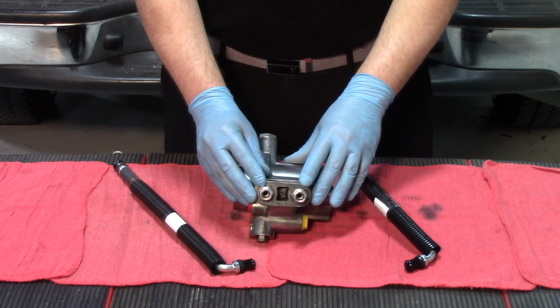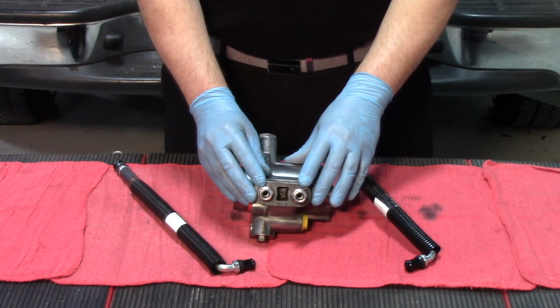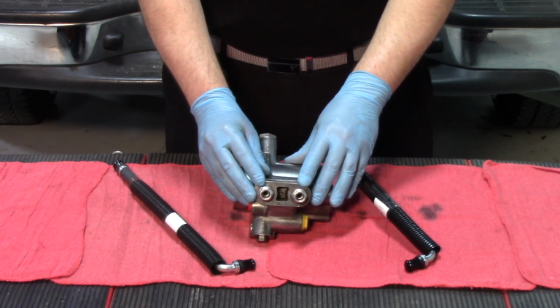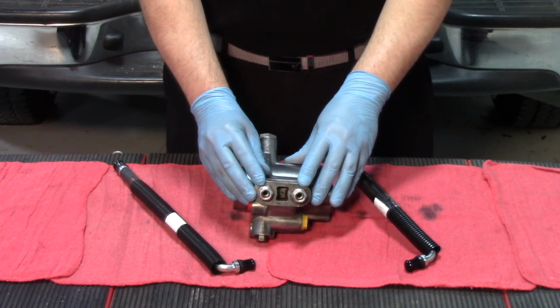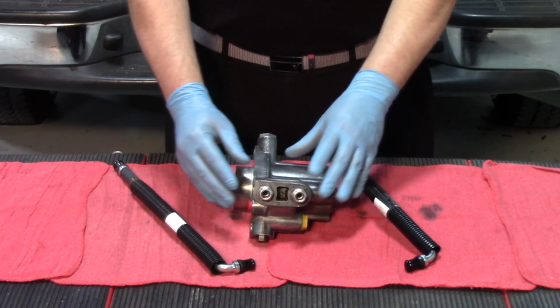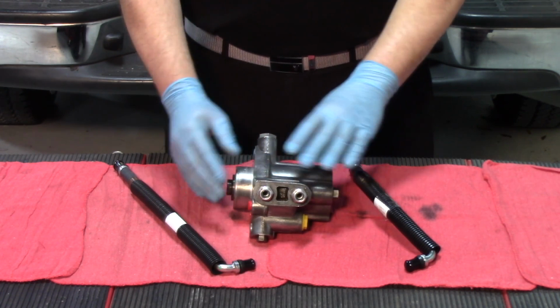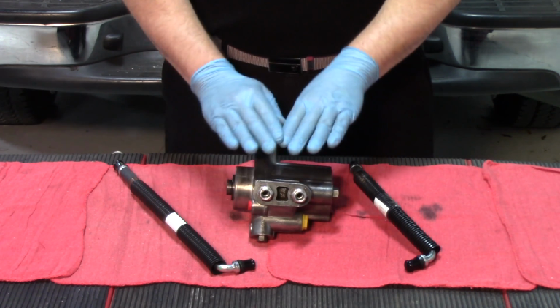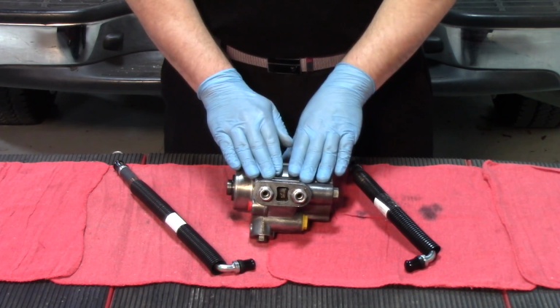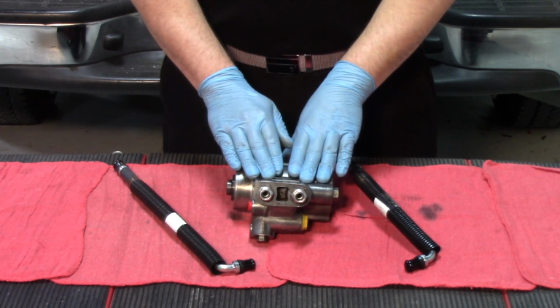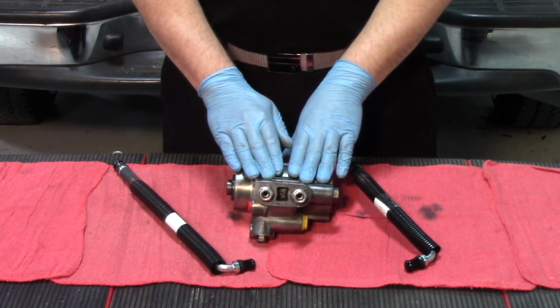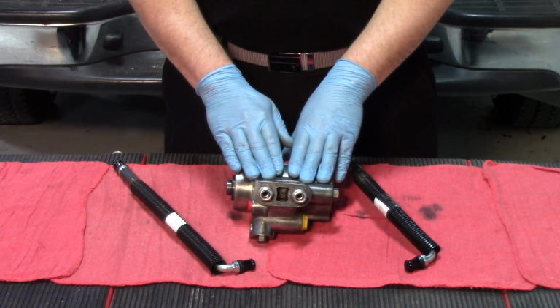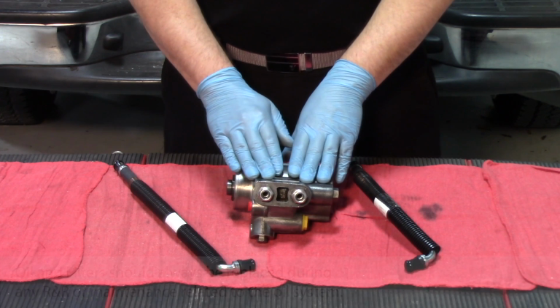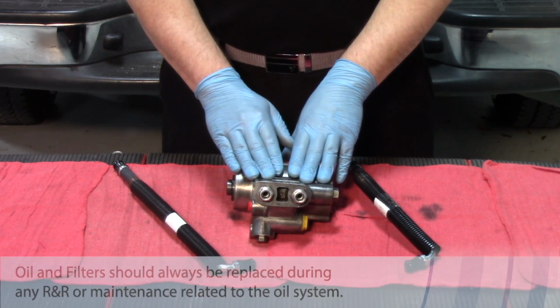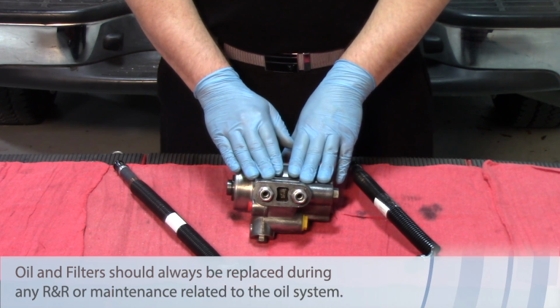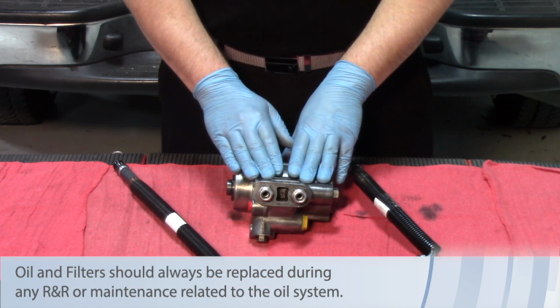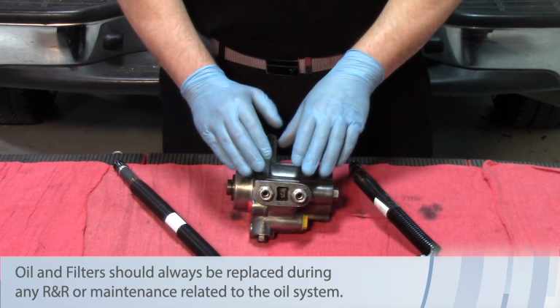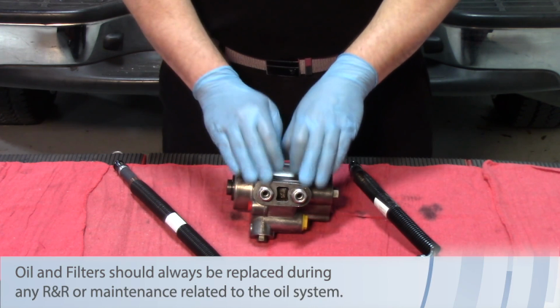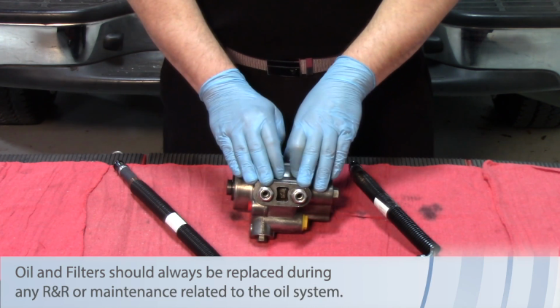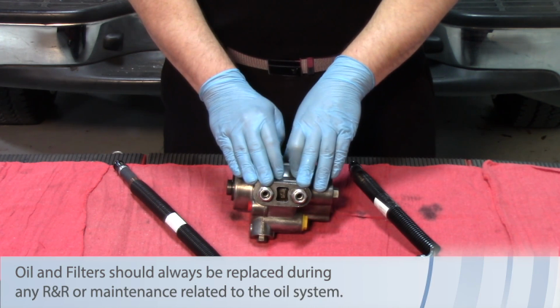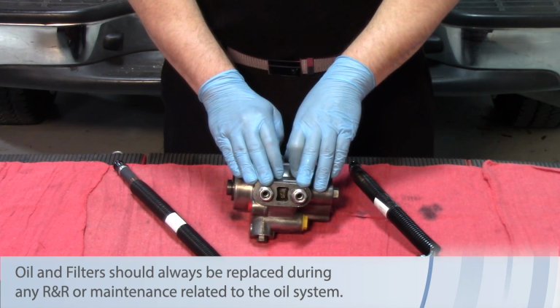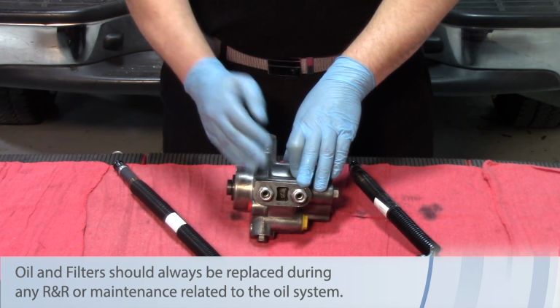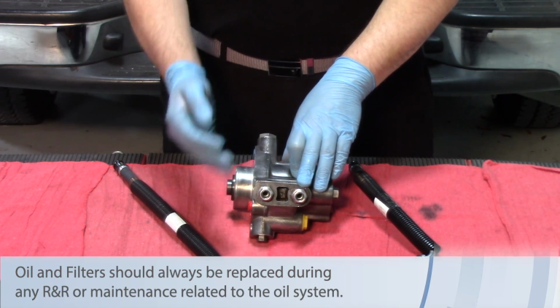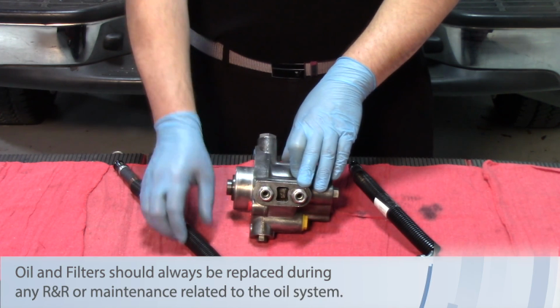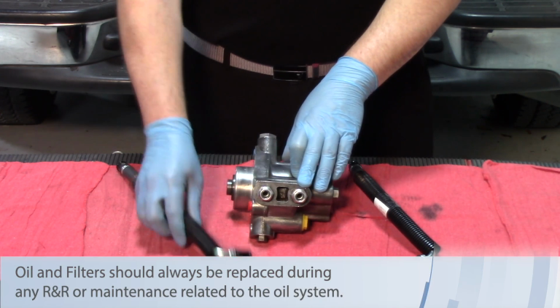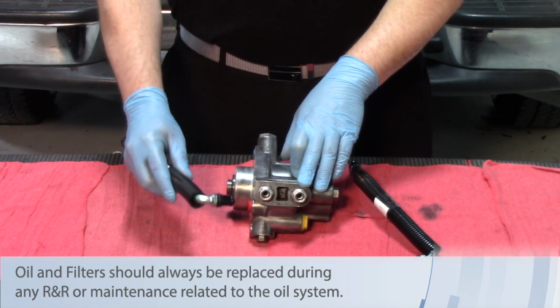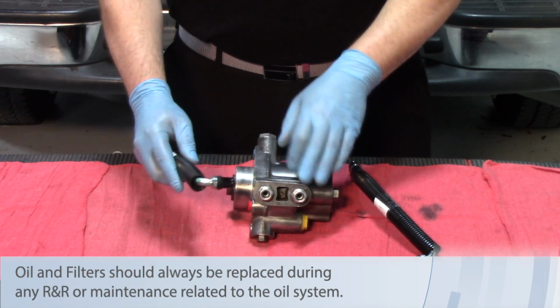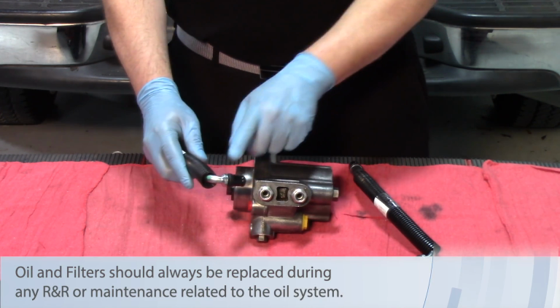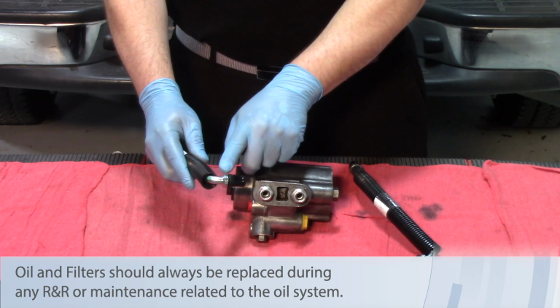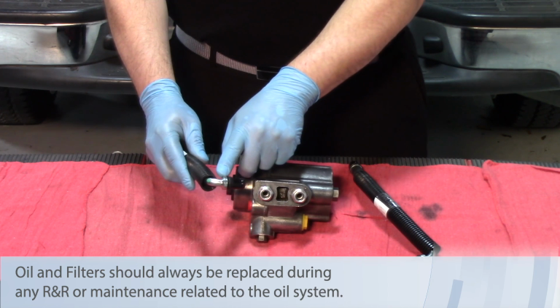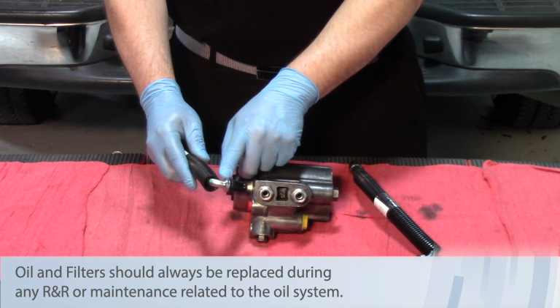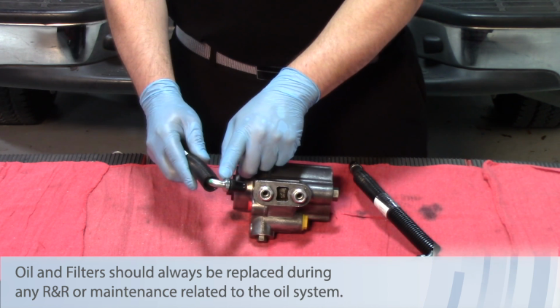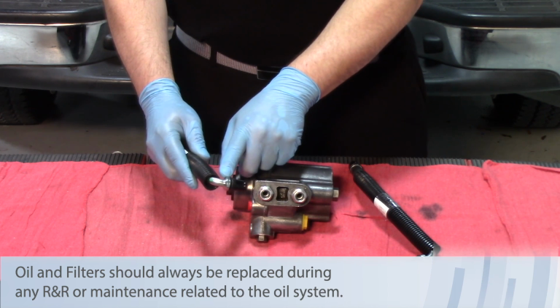So when replacing a high pressure oil pump on a 7.3 liter Power Stroke, leave the fittings in and get that correct quick disconnect removal tool for the lines.